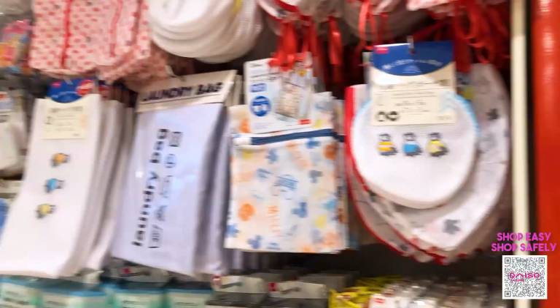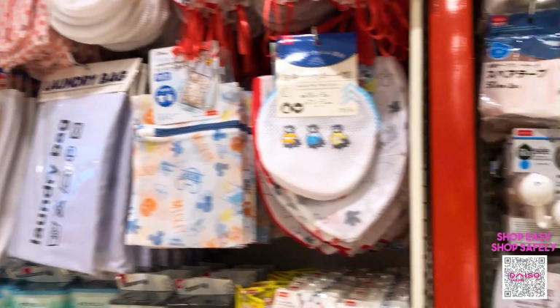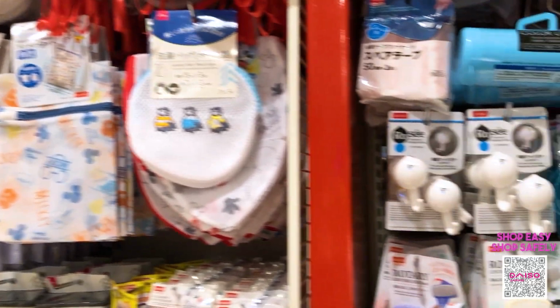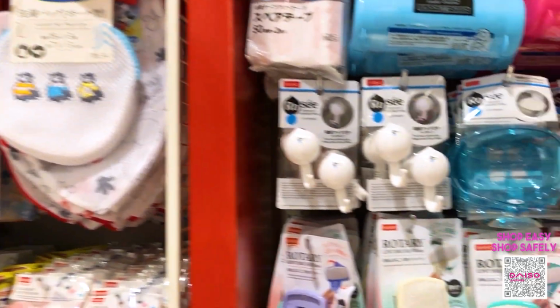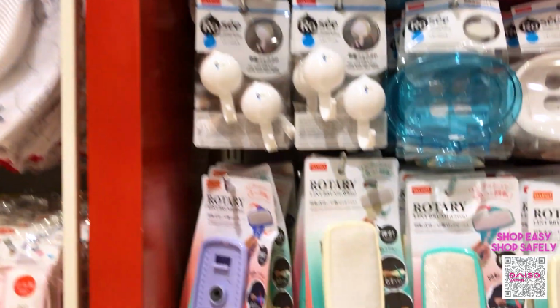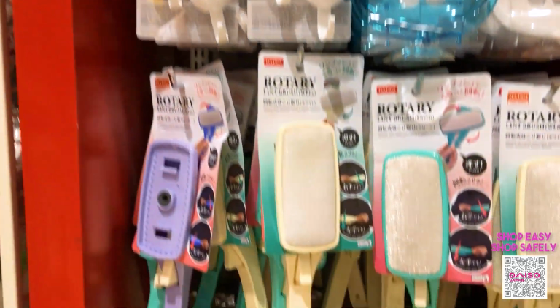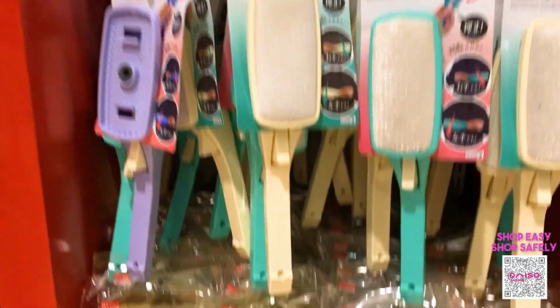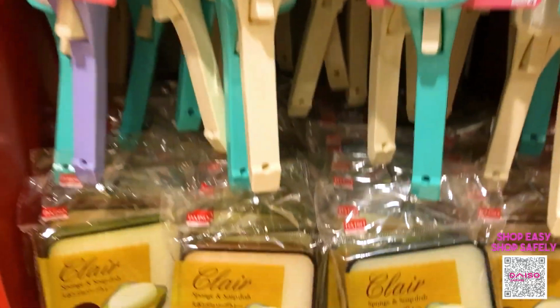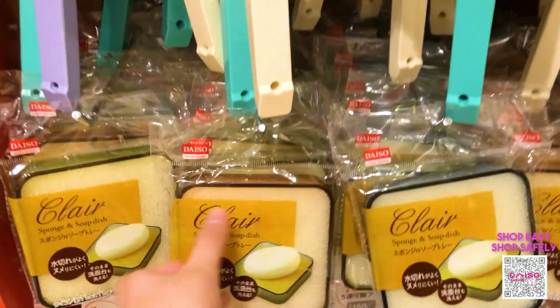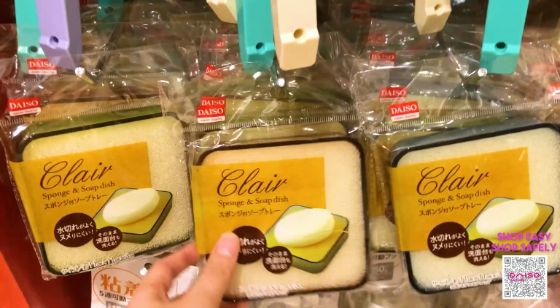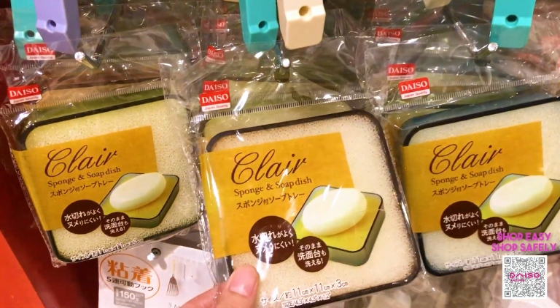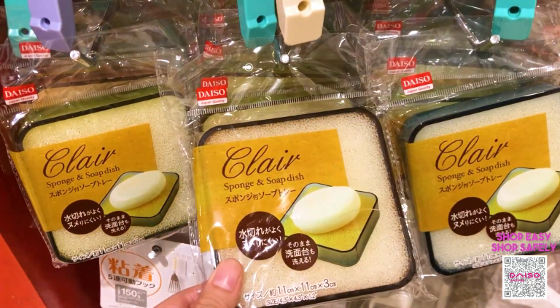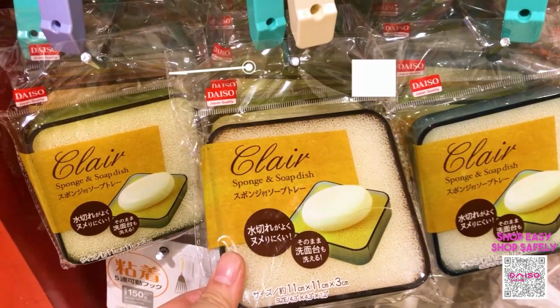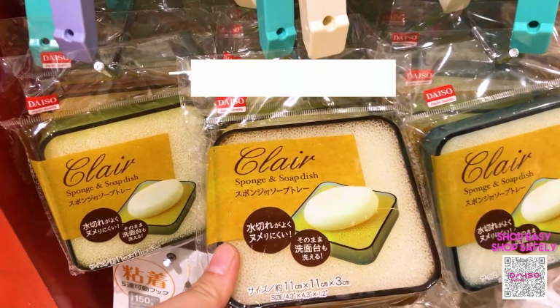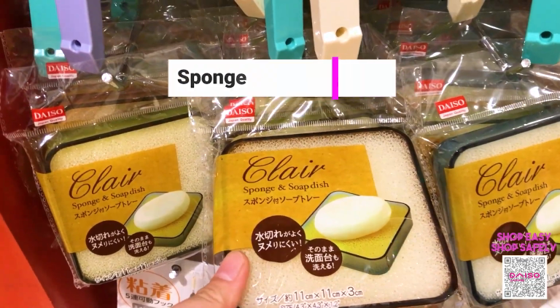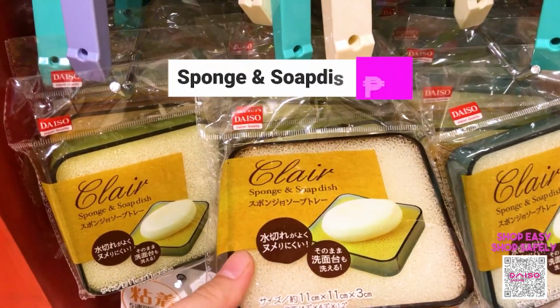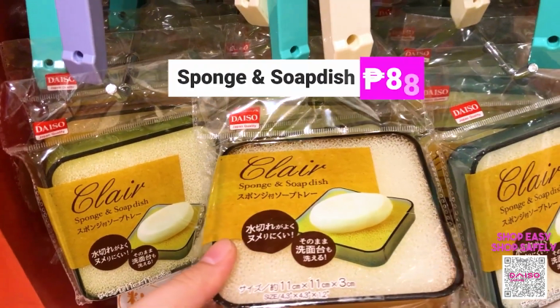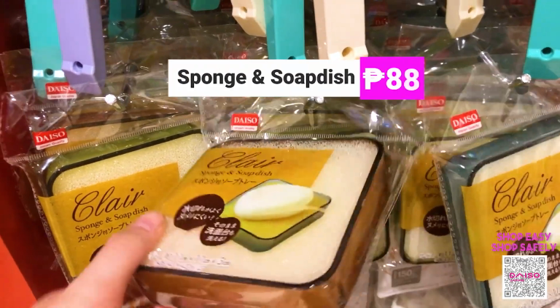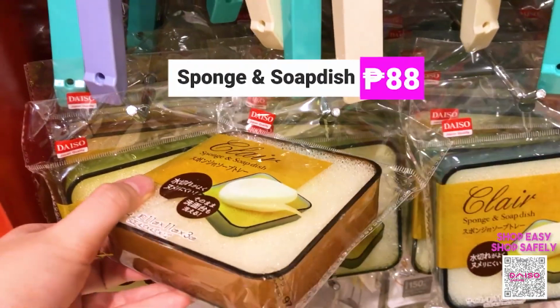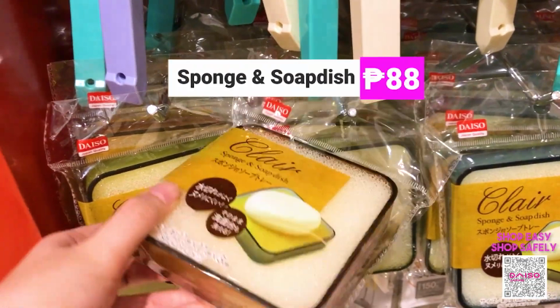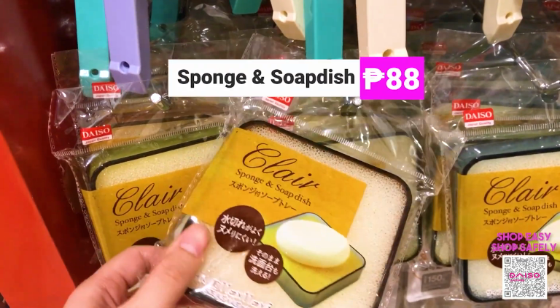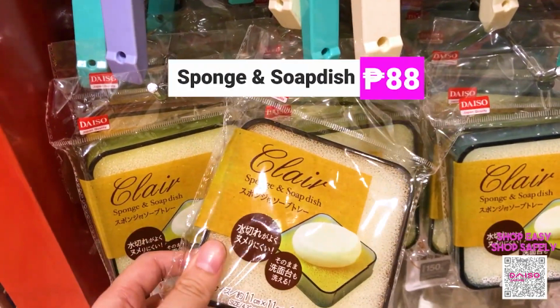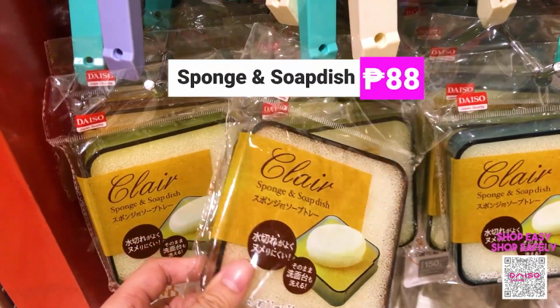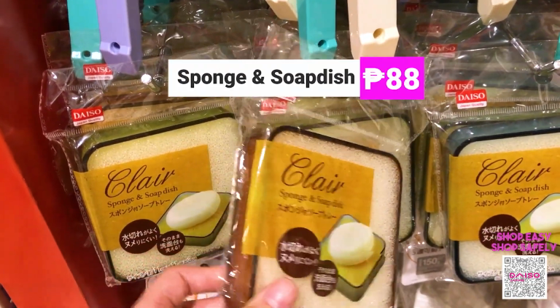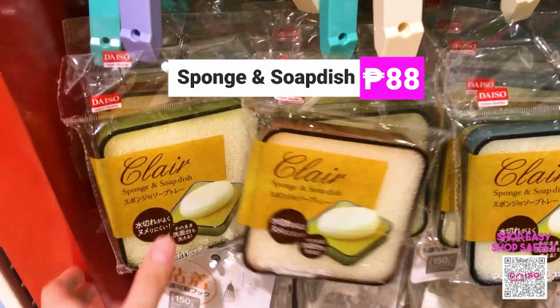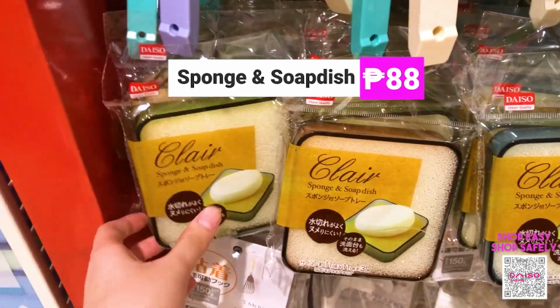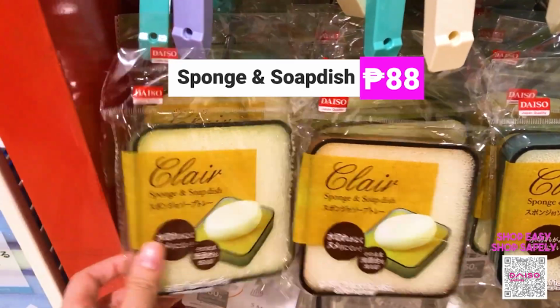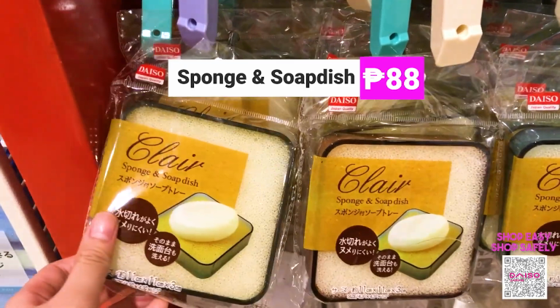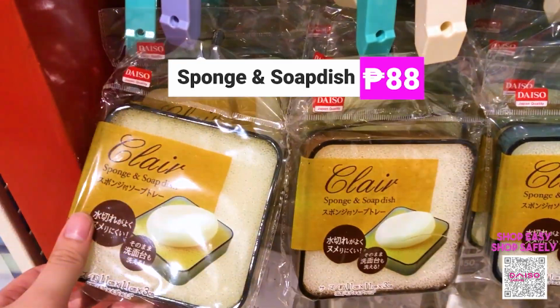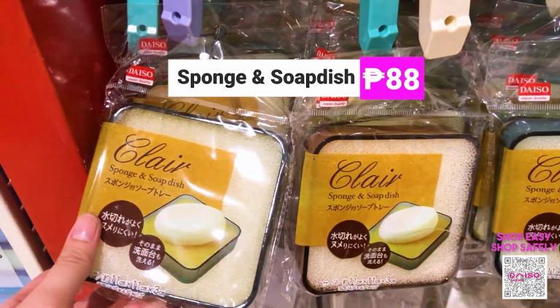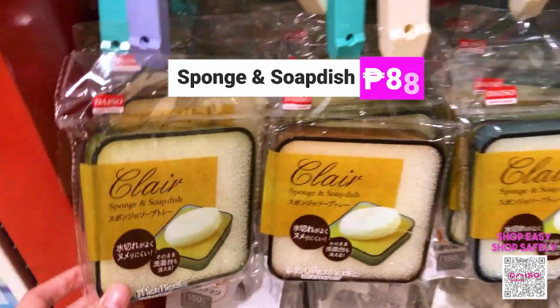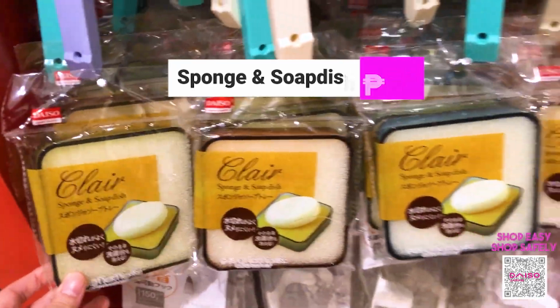In the bathroom section, this is the one that caught my eye — it's a soap dish with a sponge. You put your soap here so that the soap residue won't go to waste, and it's only 88 pesos.